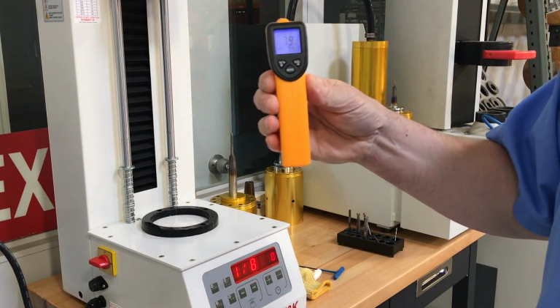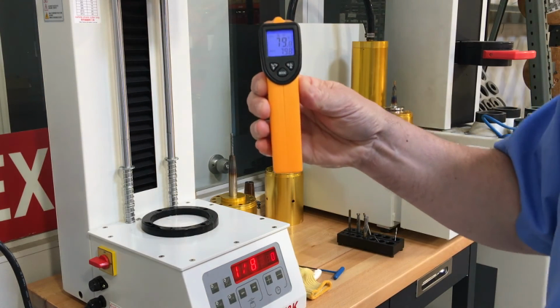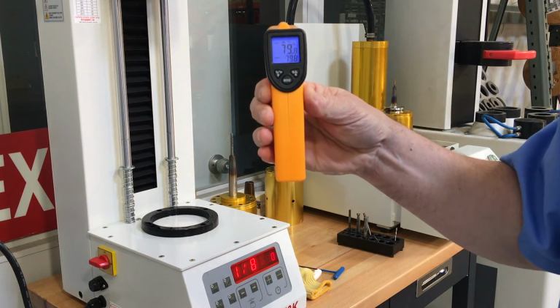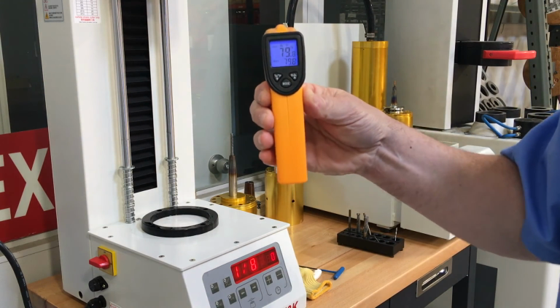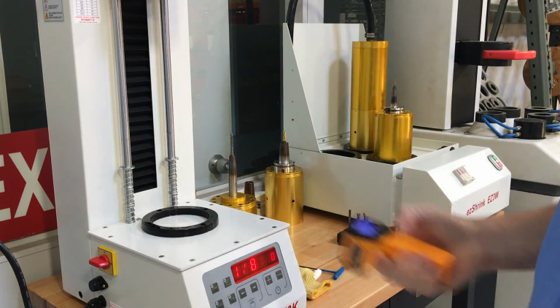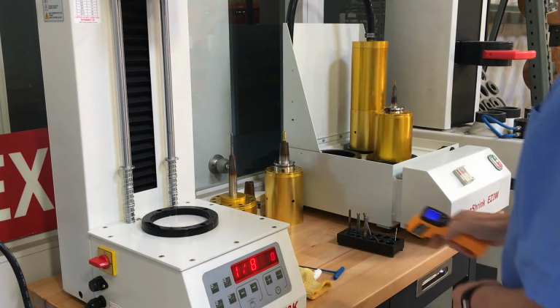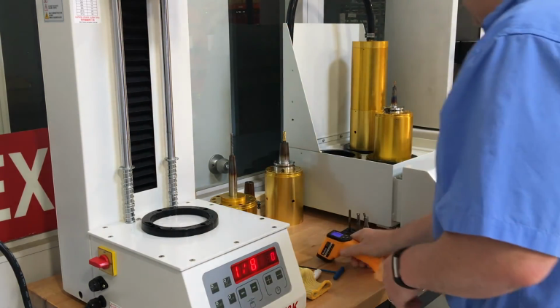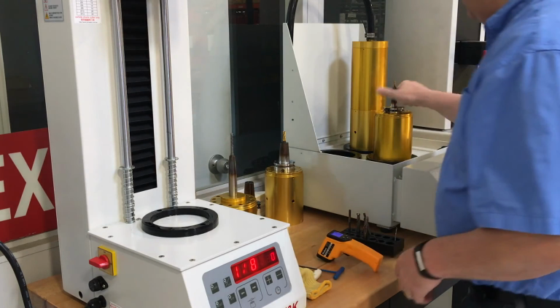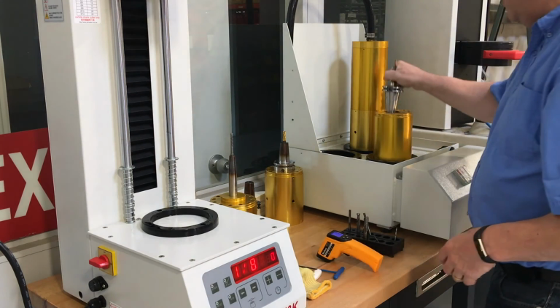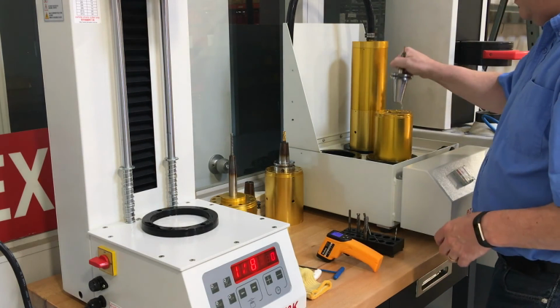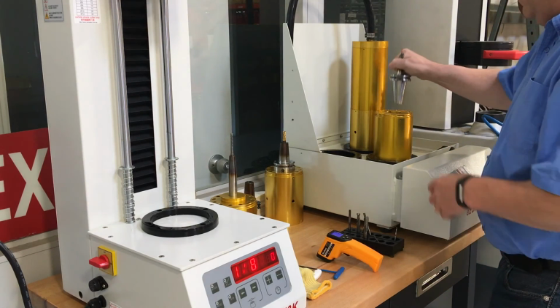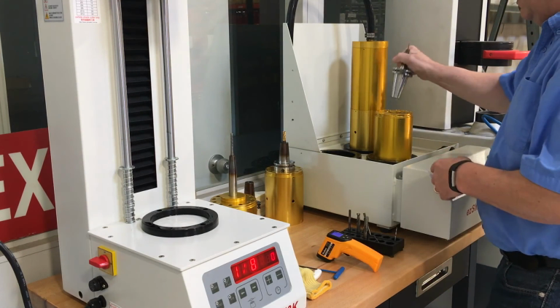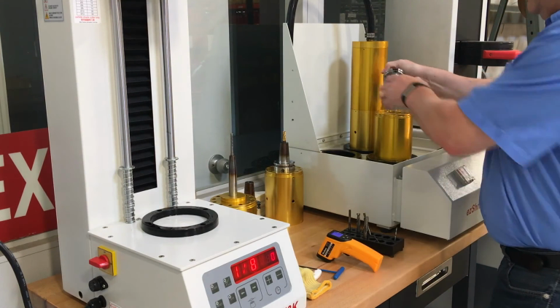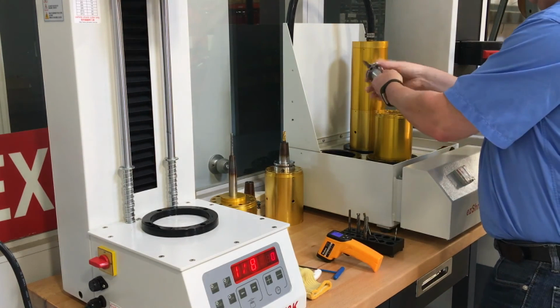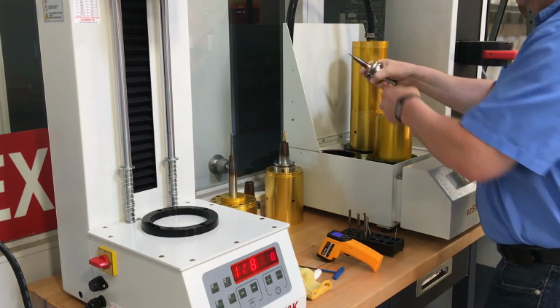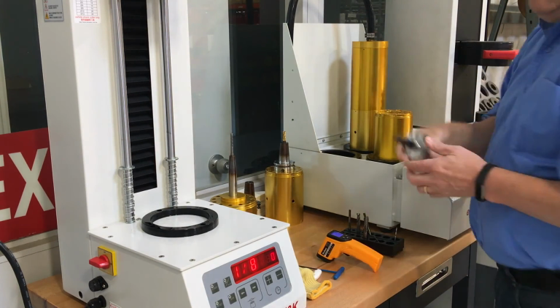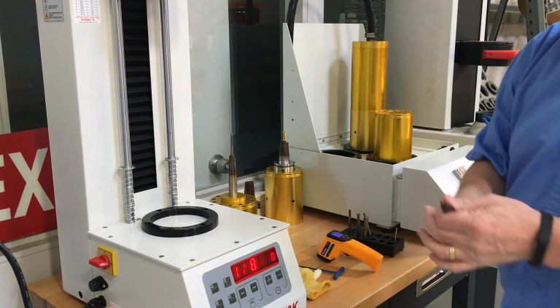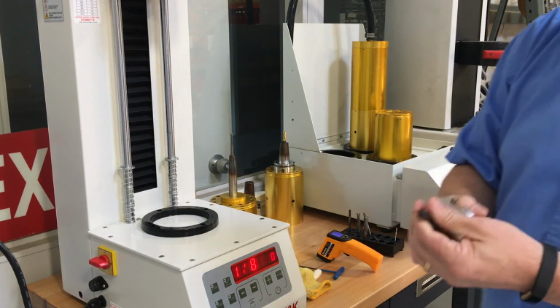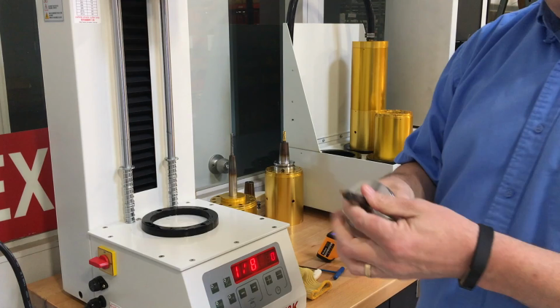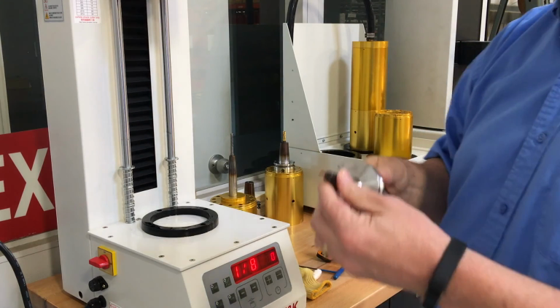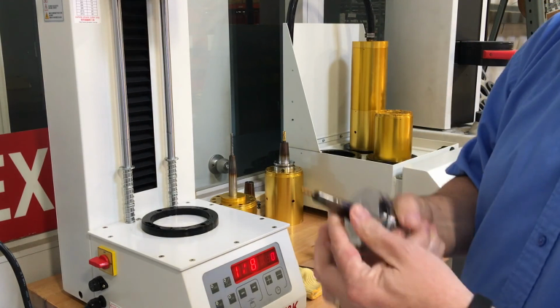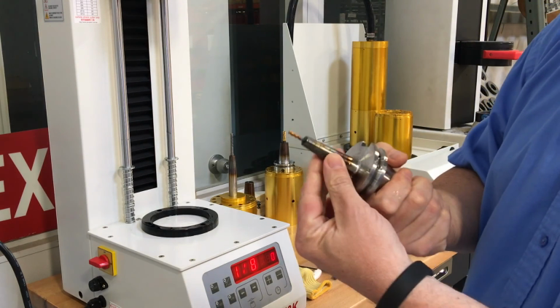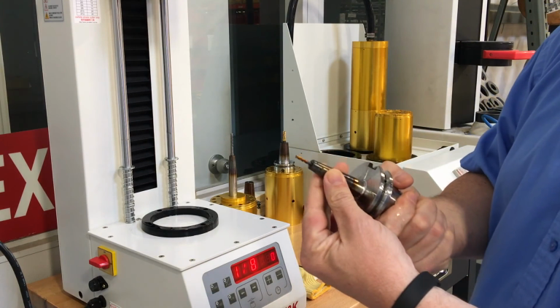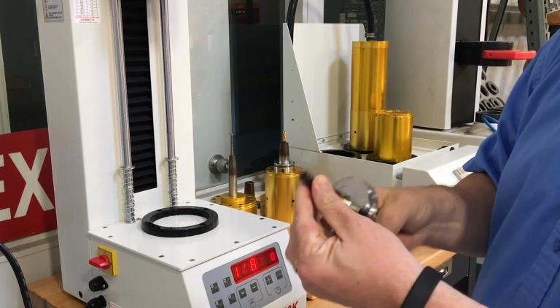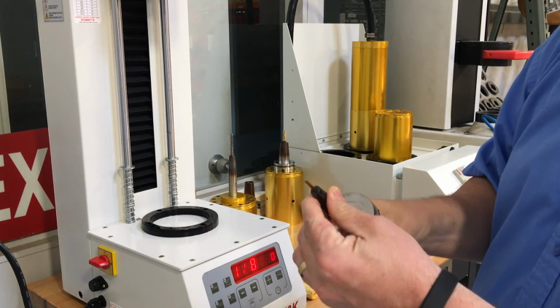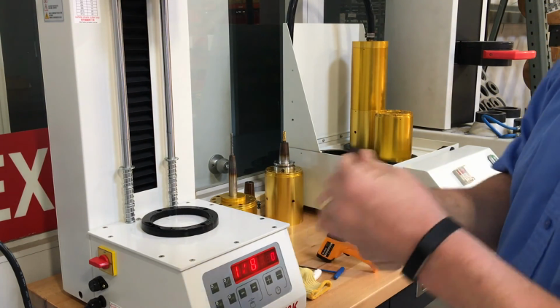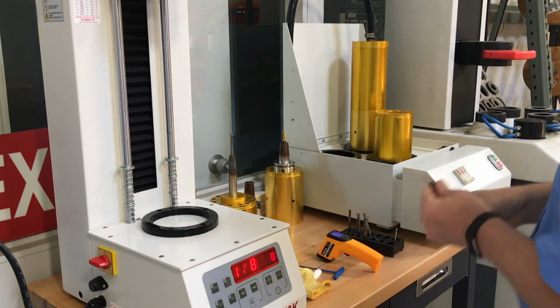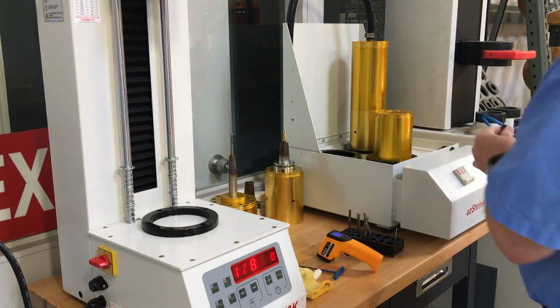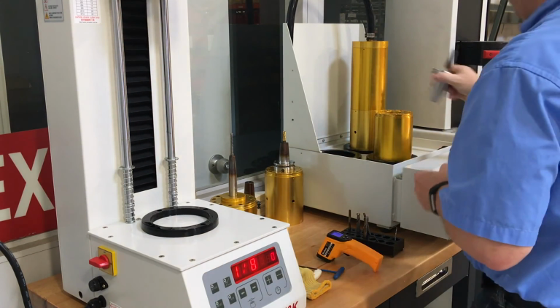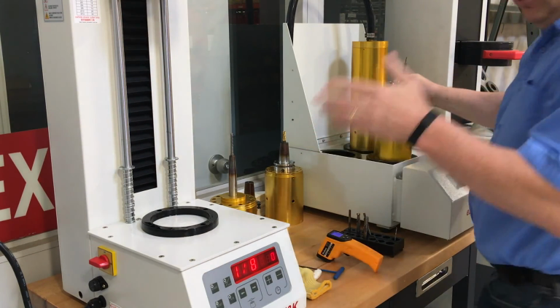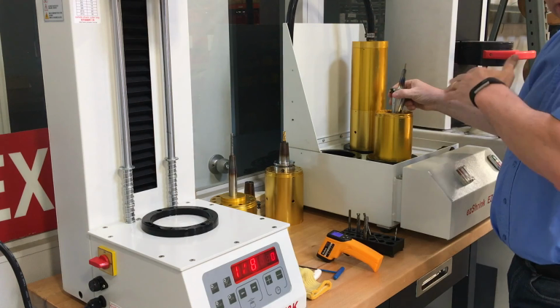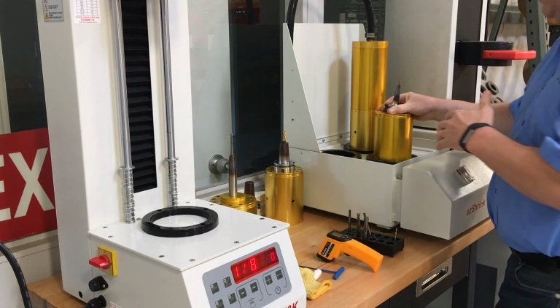79.8 degrees. So it goes from 533 to 79 degrees in 30 seconds, bringing it right back down so that you can change the tool again.